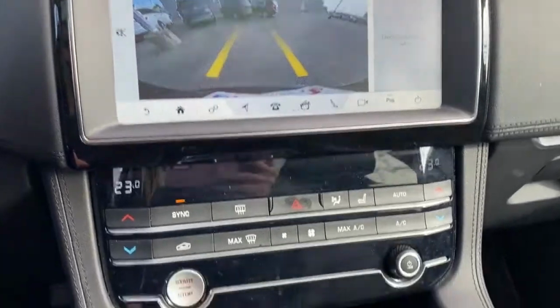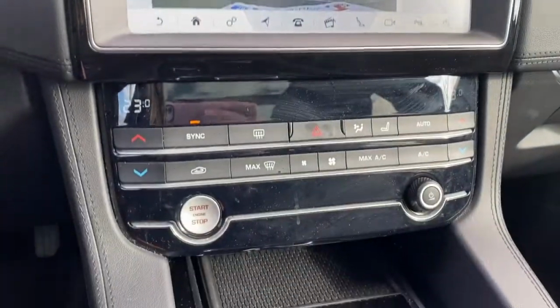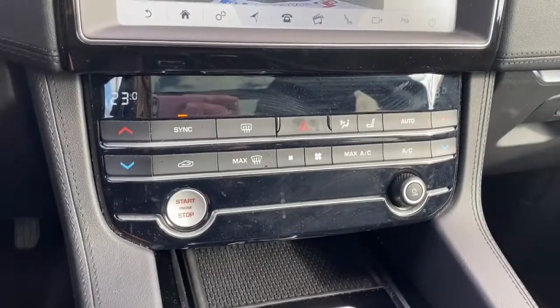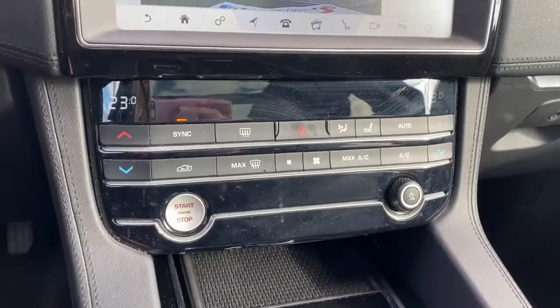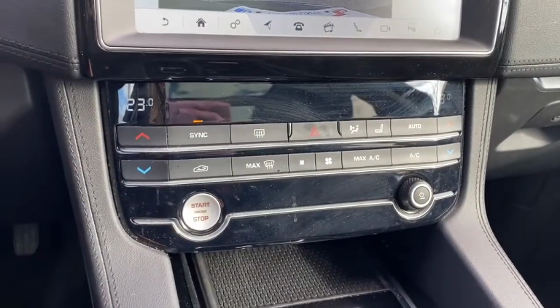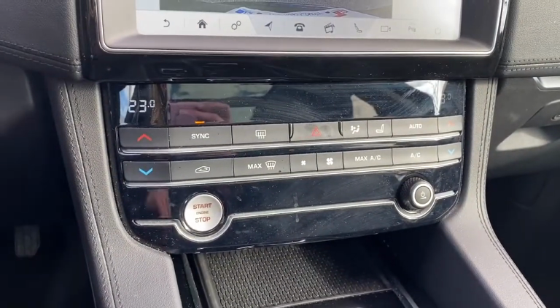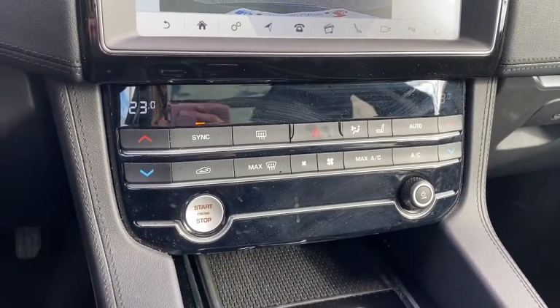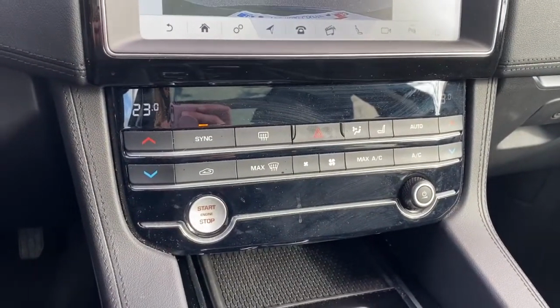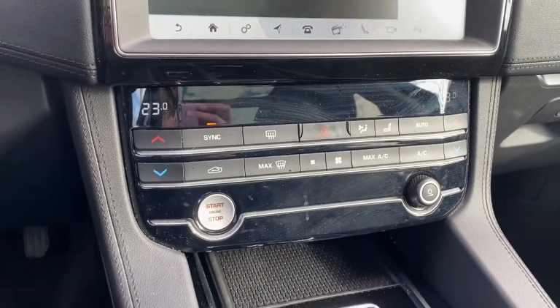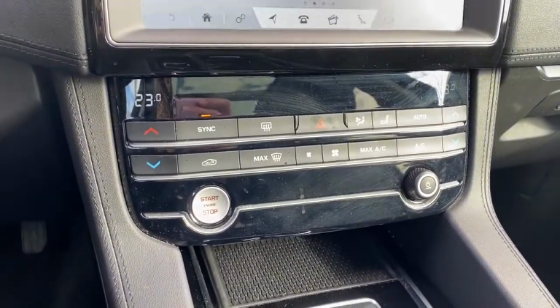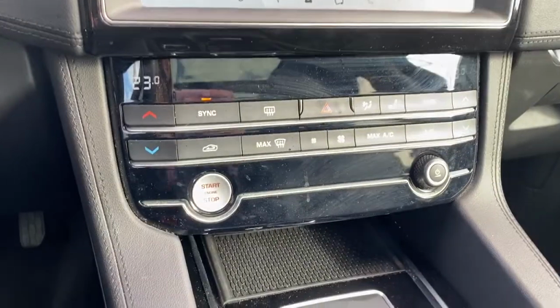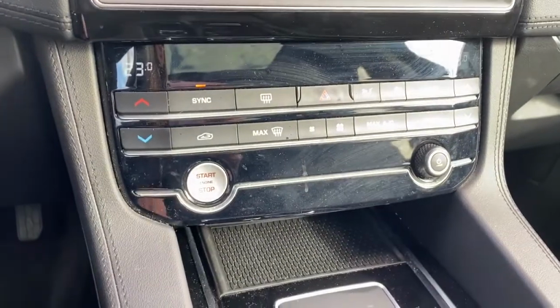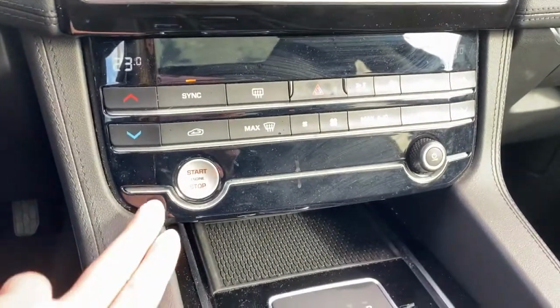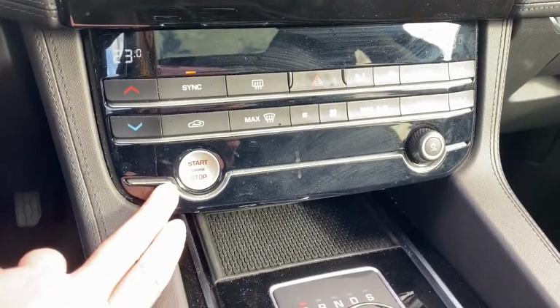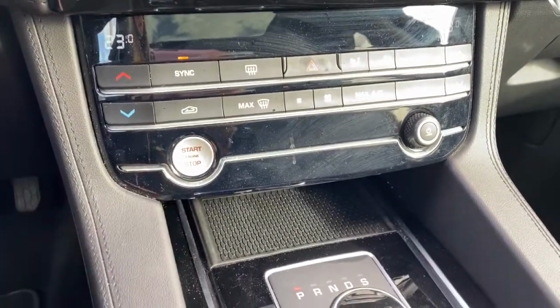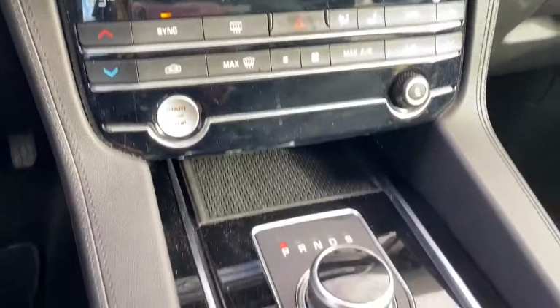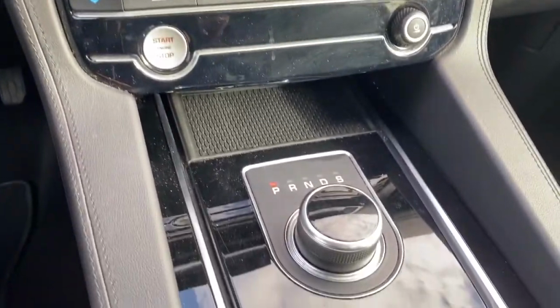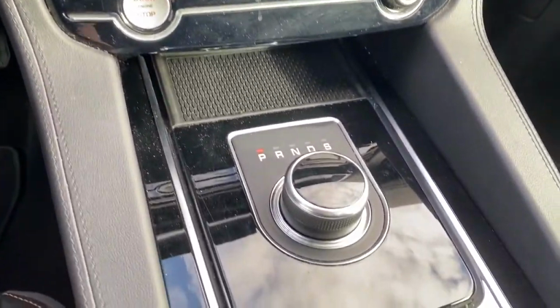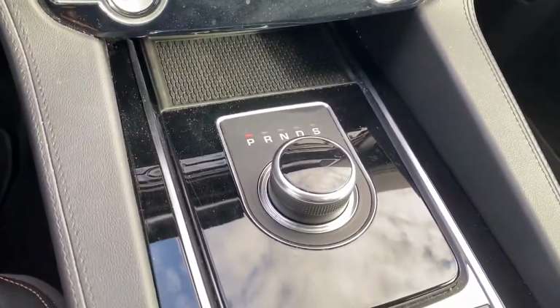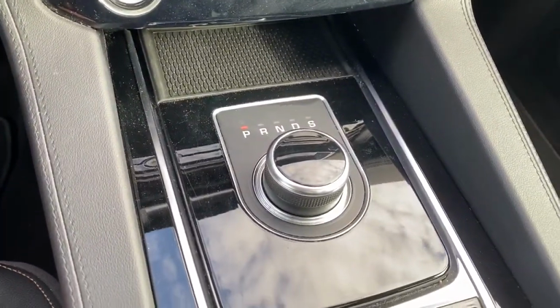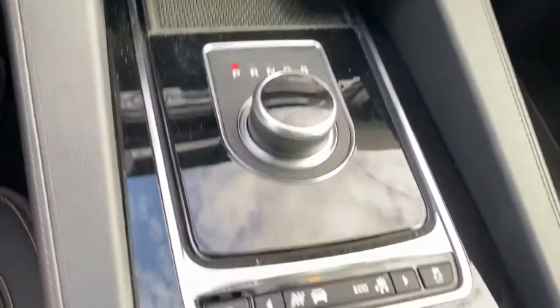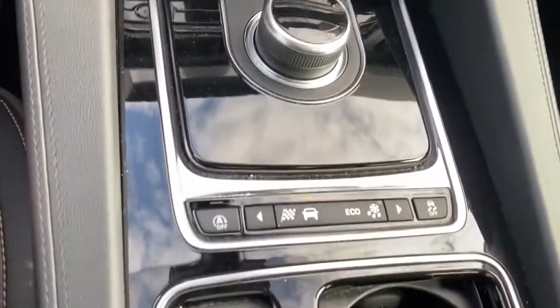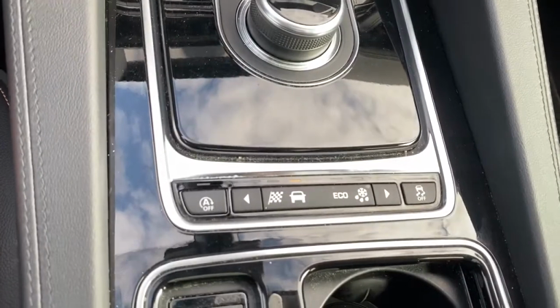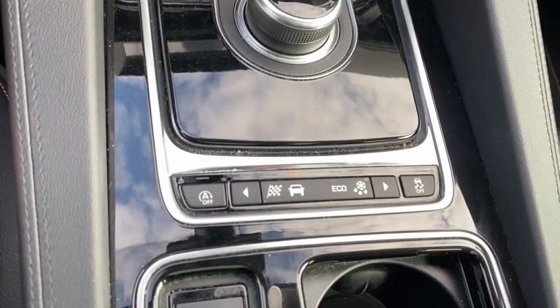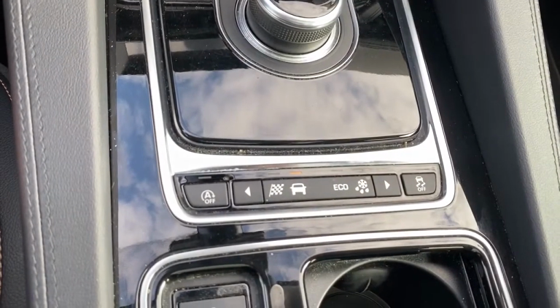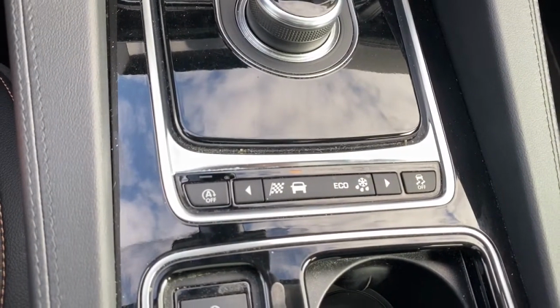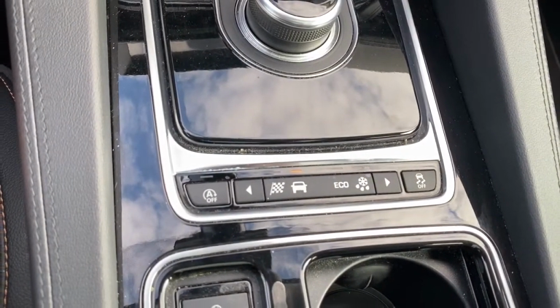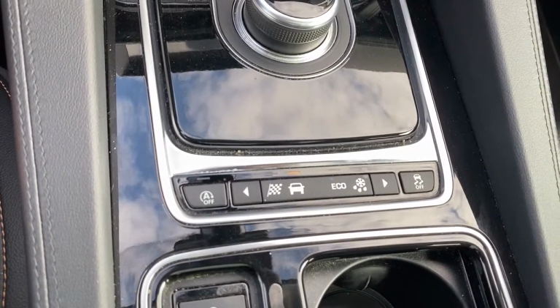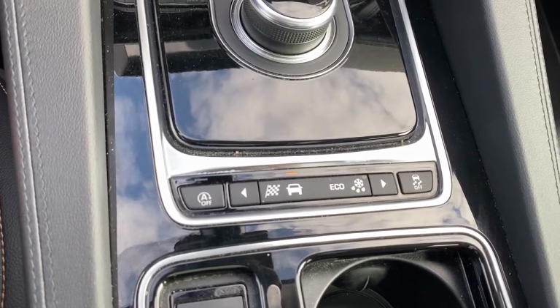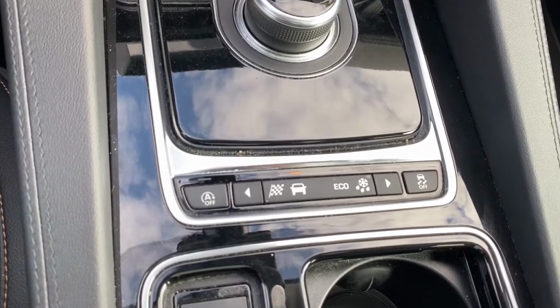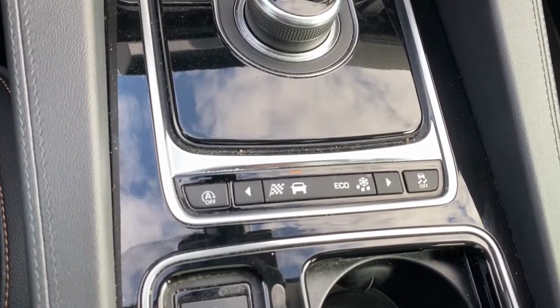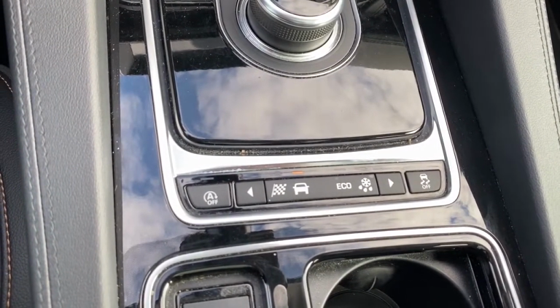Down below are the dual climate control buttons with air conditioning, the push start button, park, reverse, drive, auto stop/start, various driving modes, and traction control.